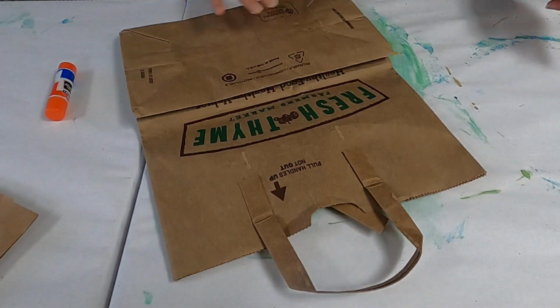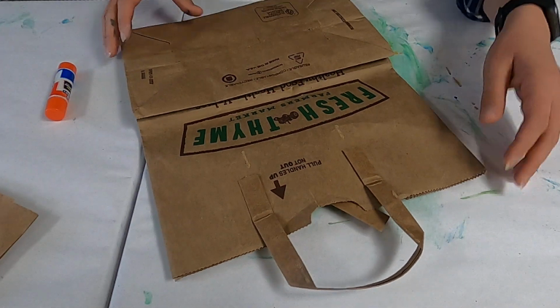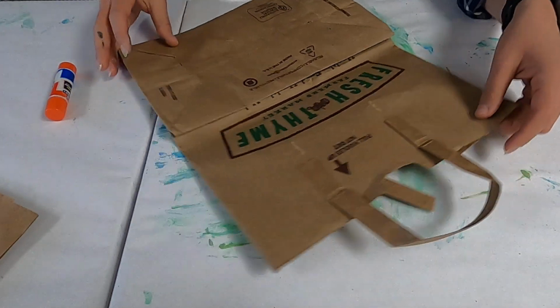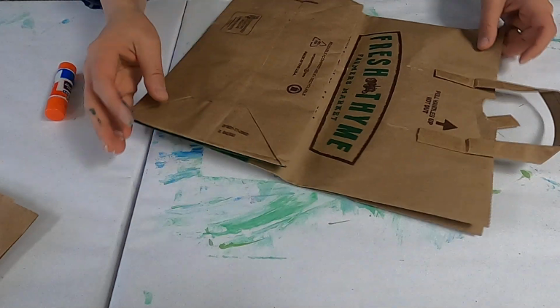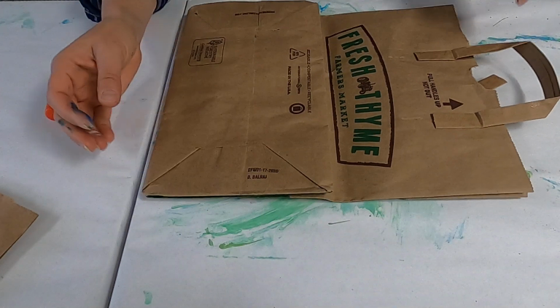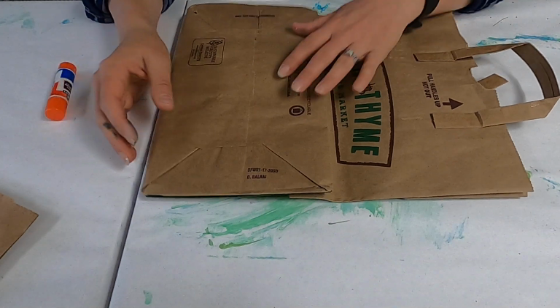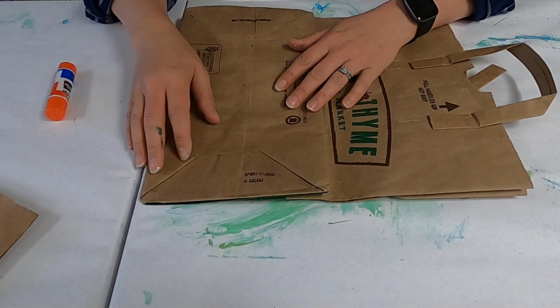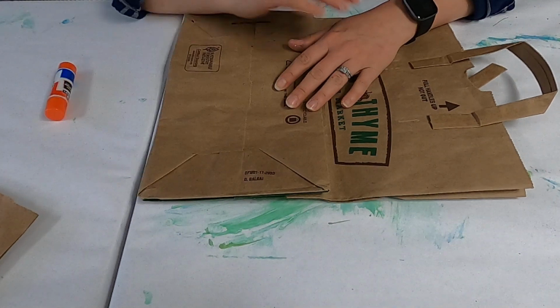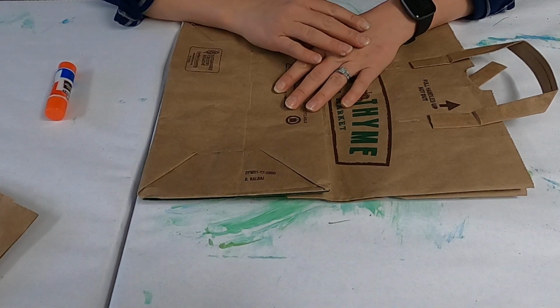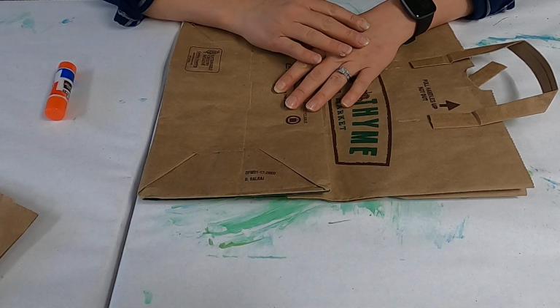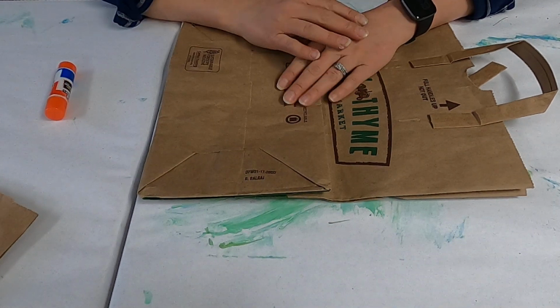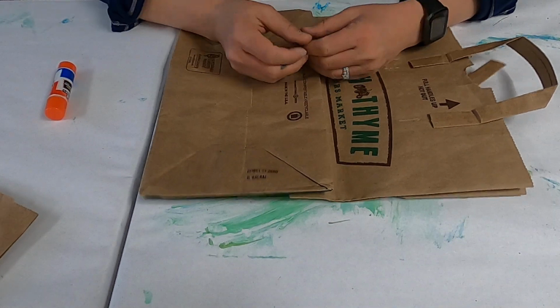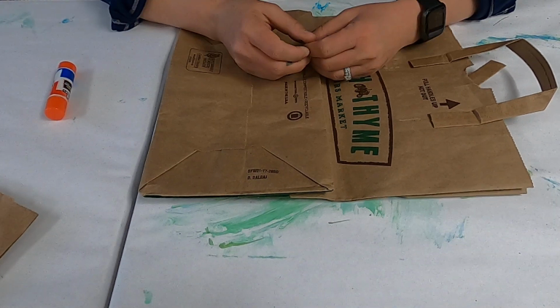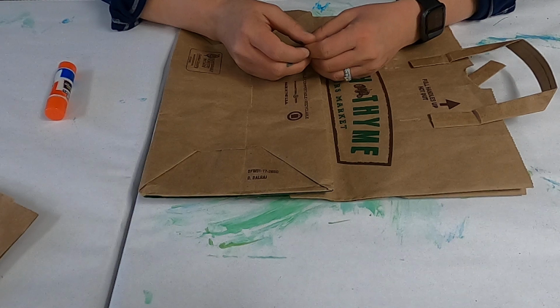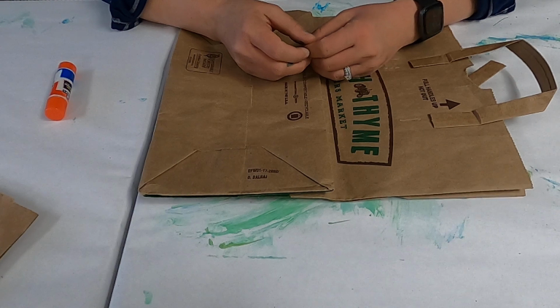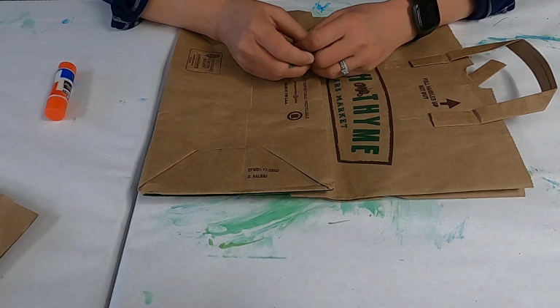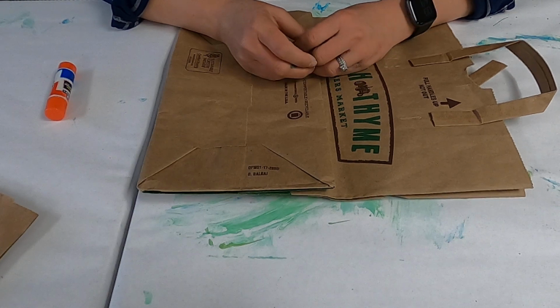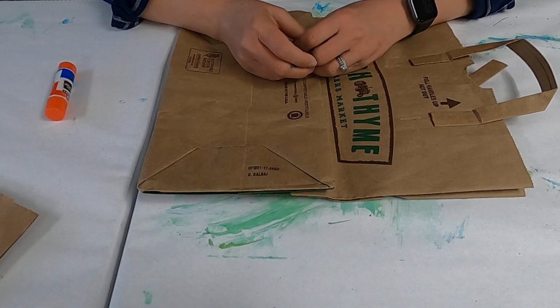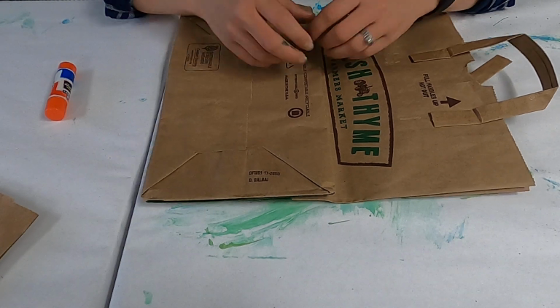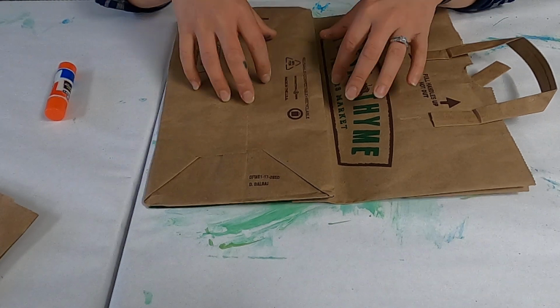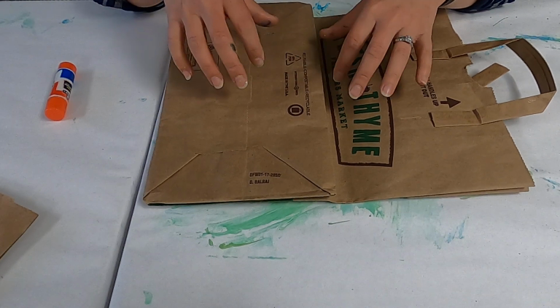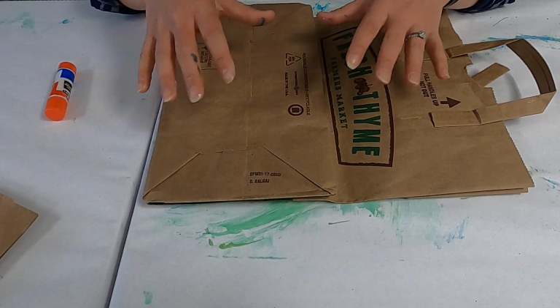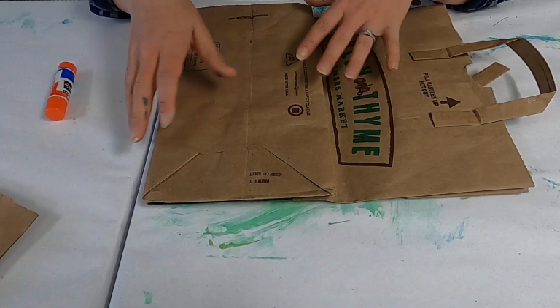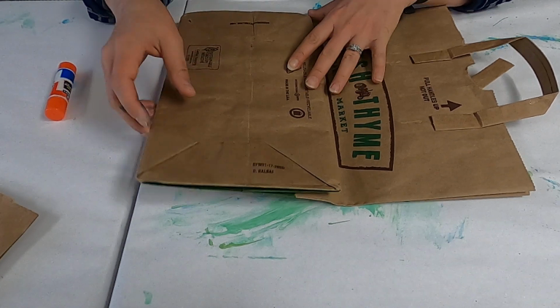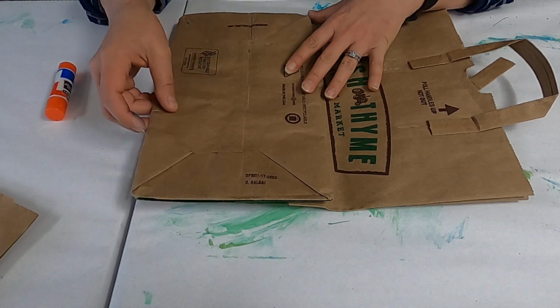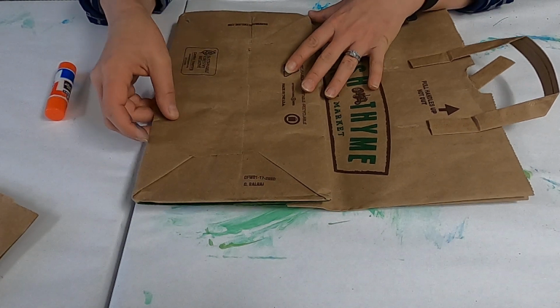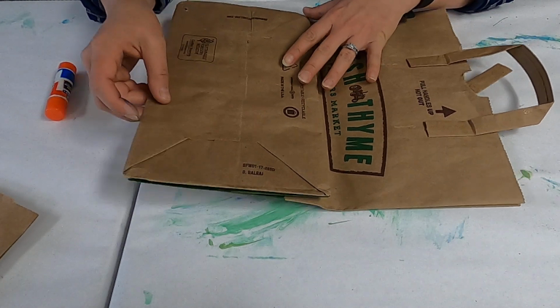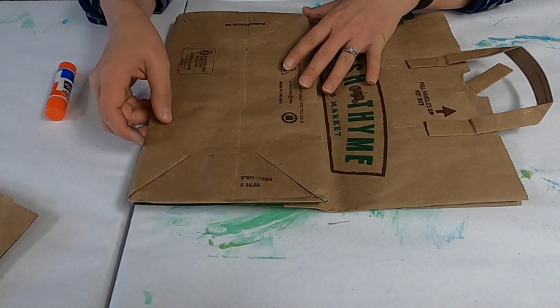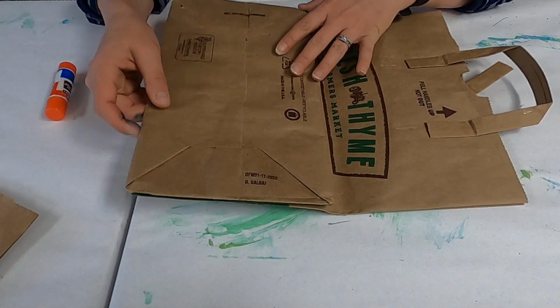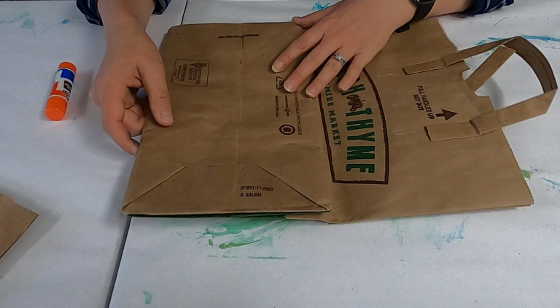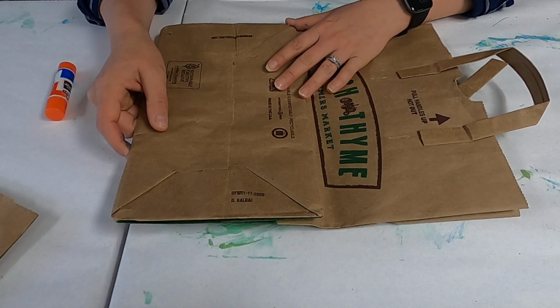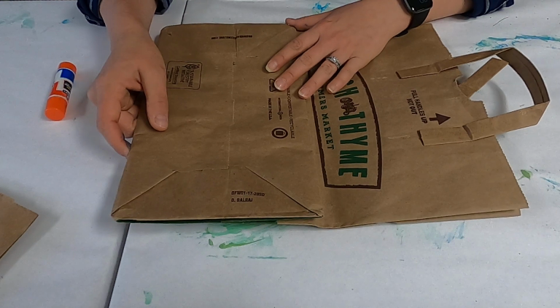Hello, thank you for coming to this tutorial. Today I'm going to show you how to make a grass crown out of a recycled paper grocery bag that you can get at the grocery store.